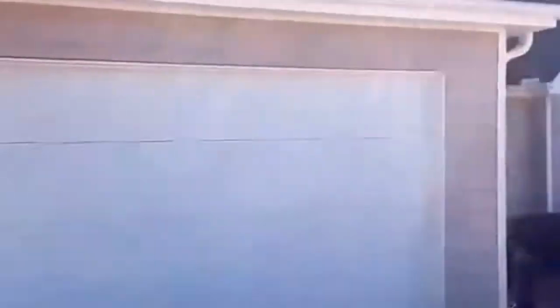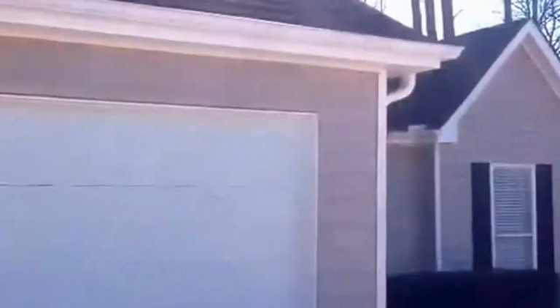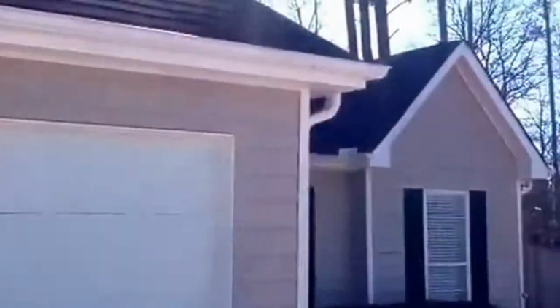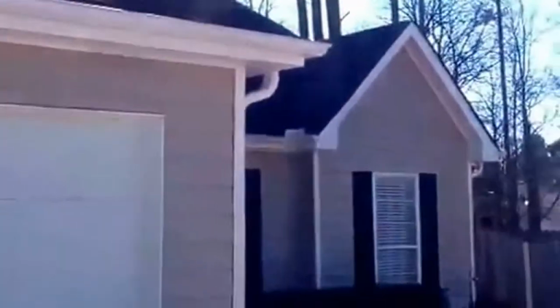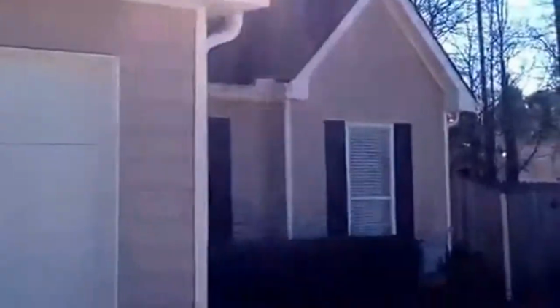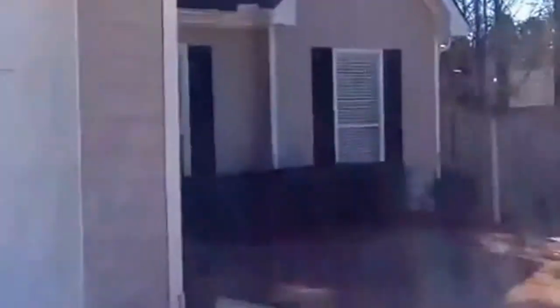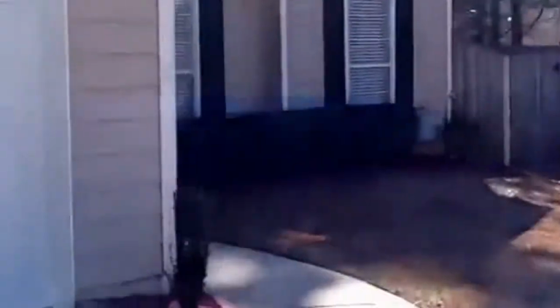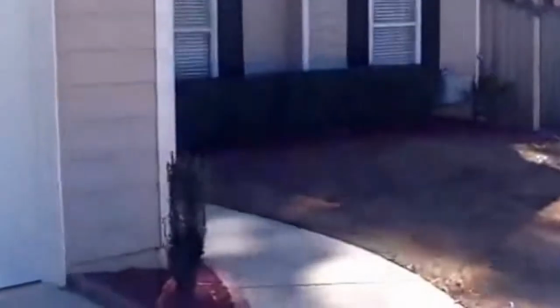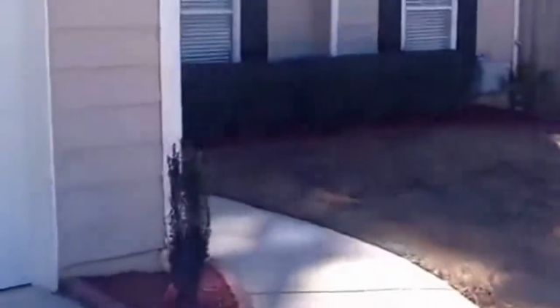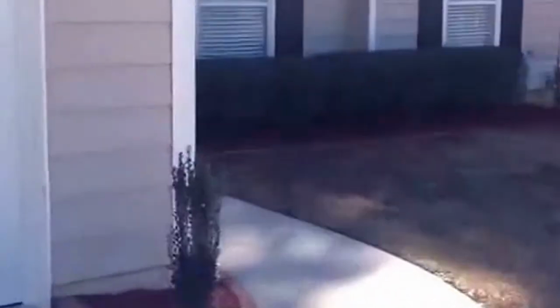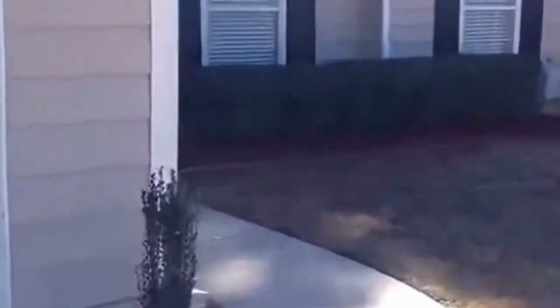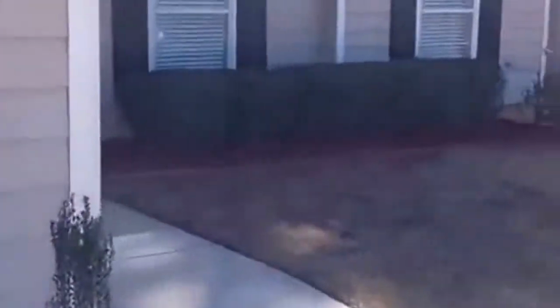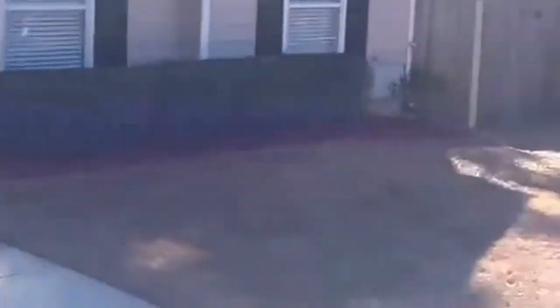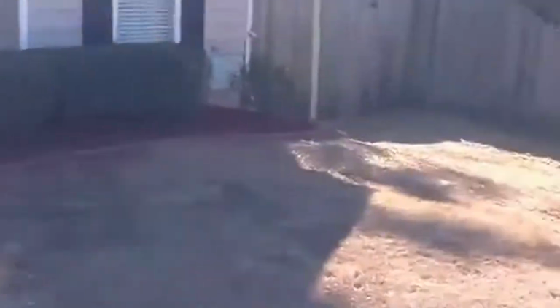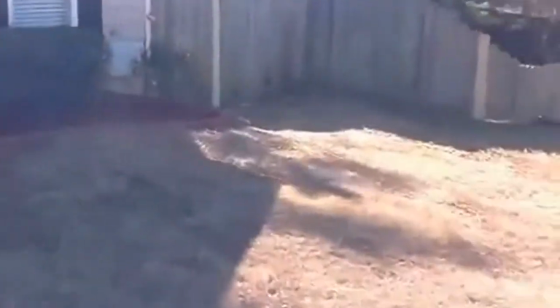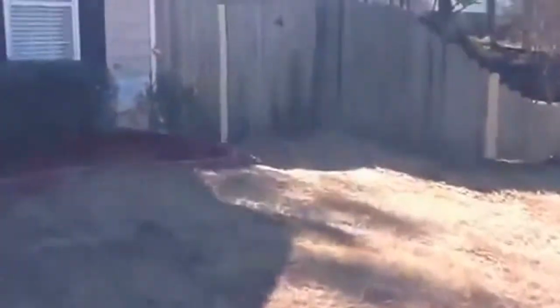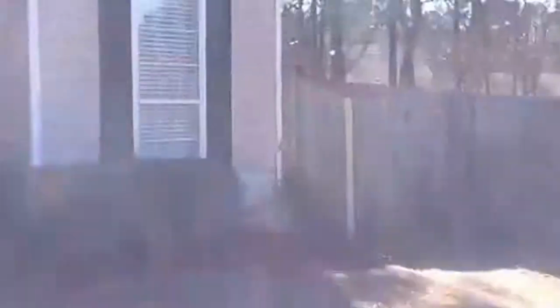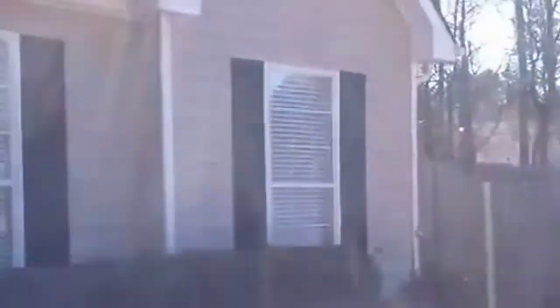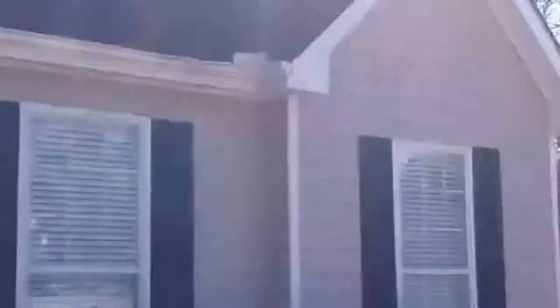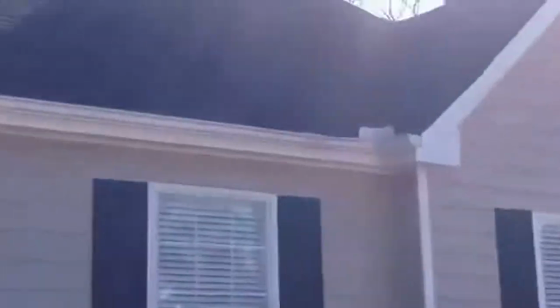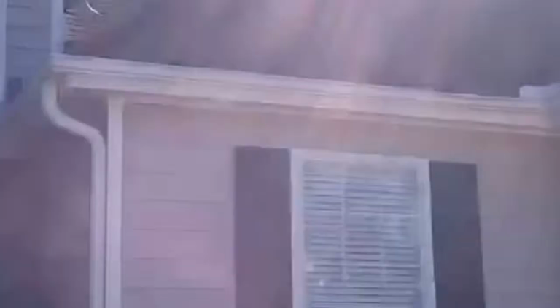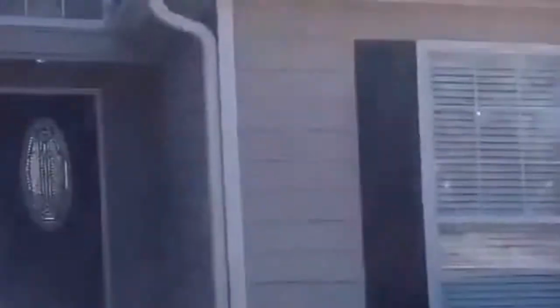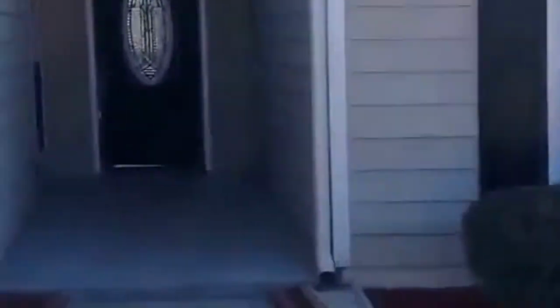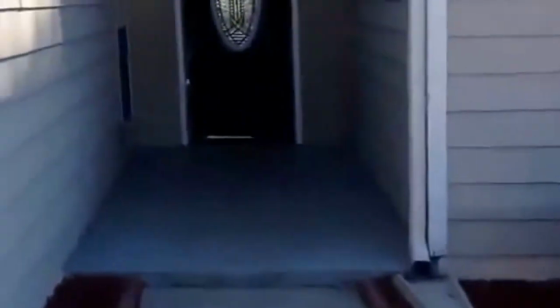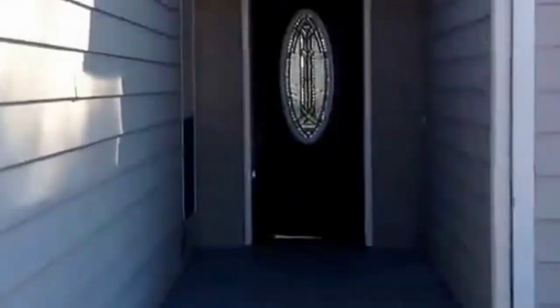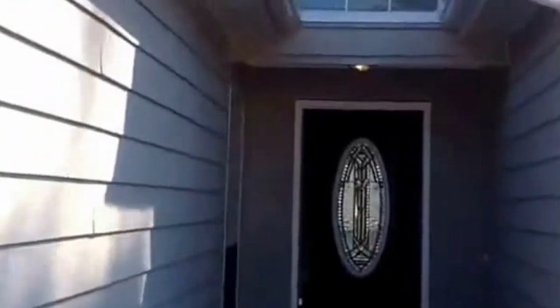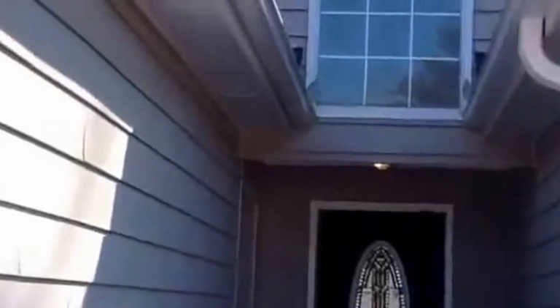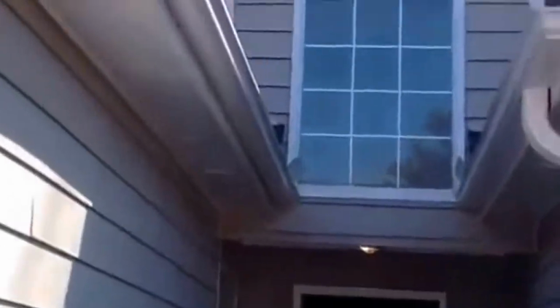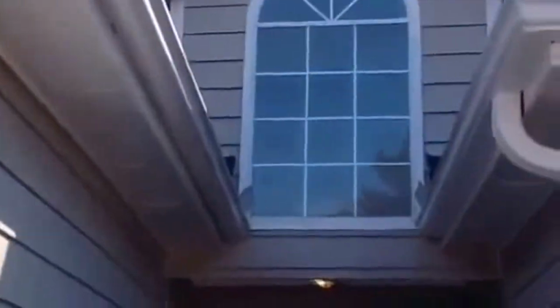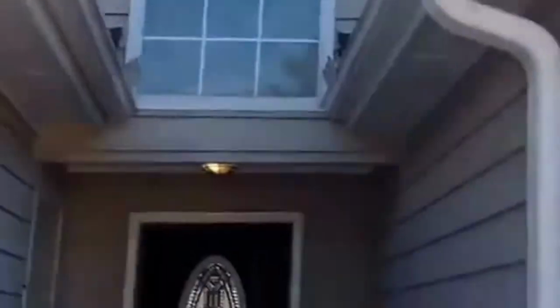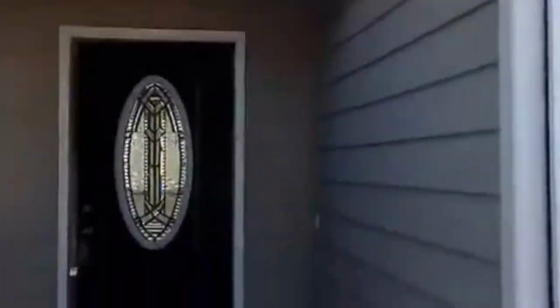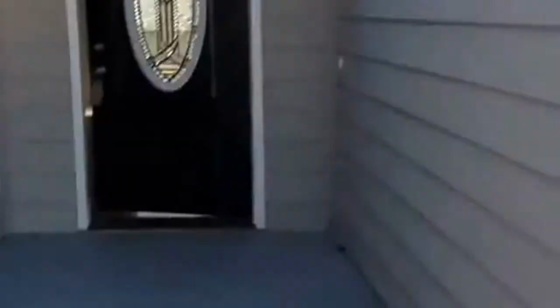It's a beautiful home. The yard has been manicured, with a fenced-in backyard. Pressure washed all the way around.